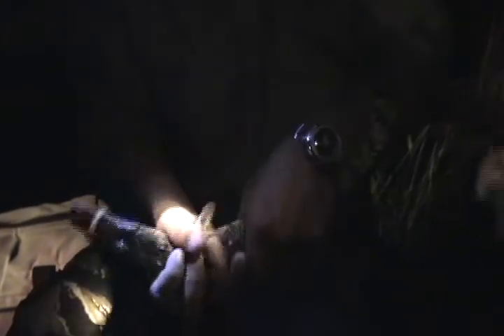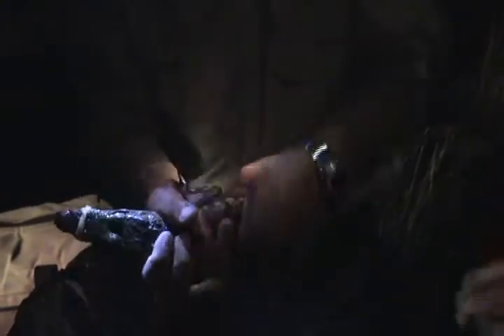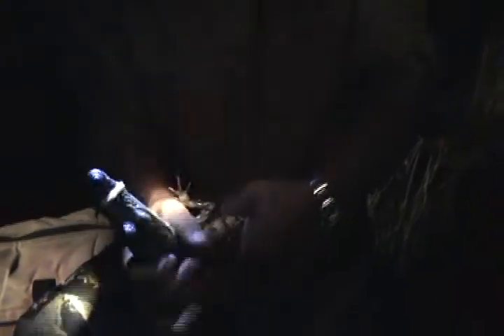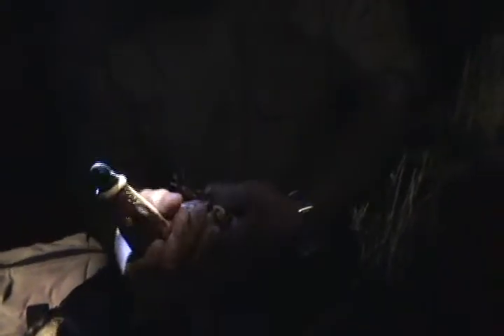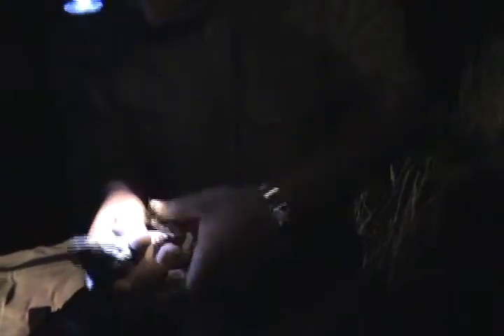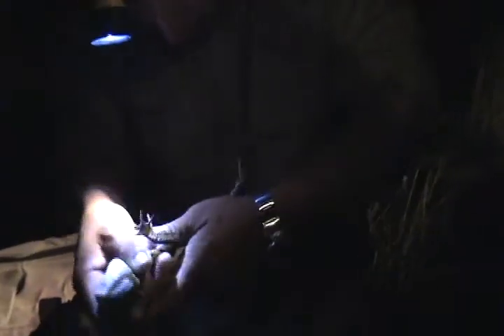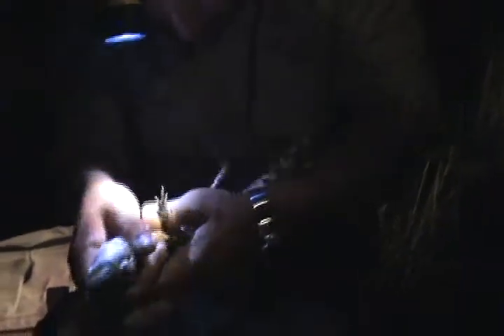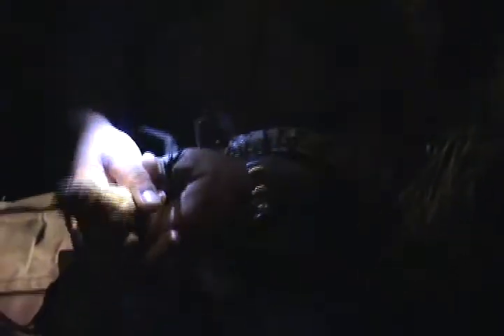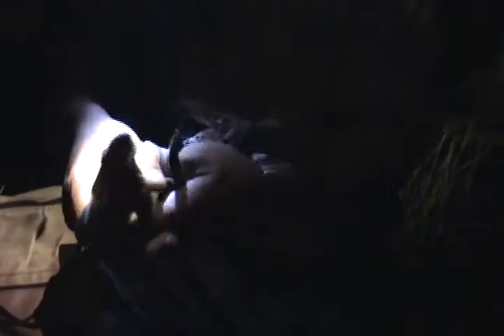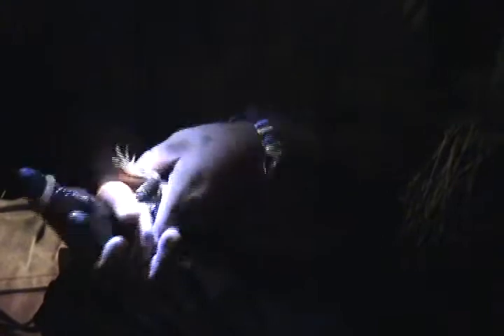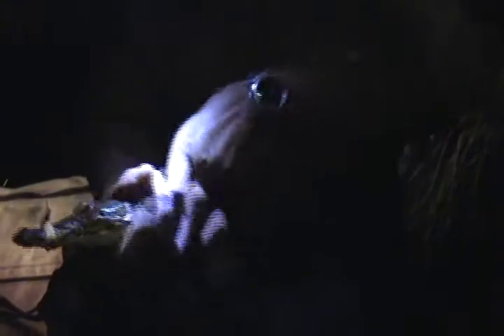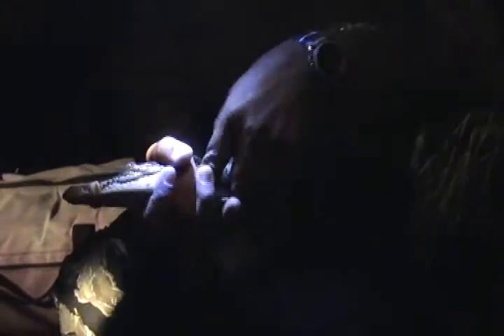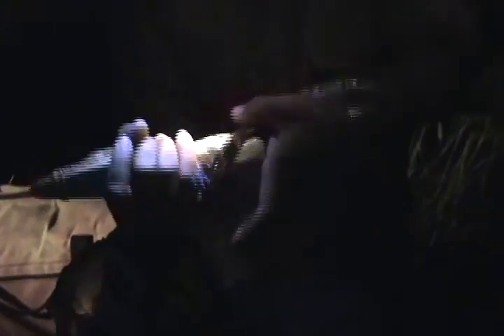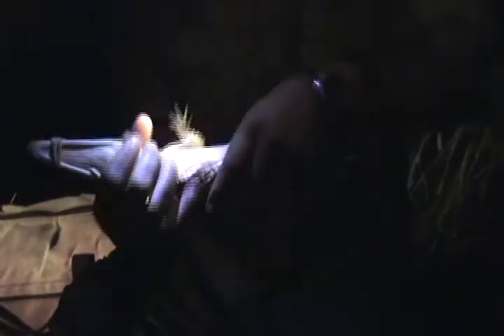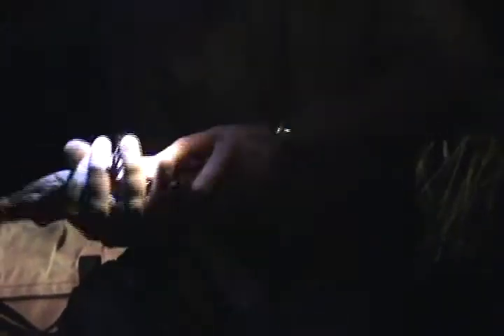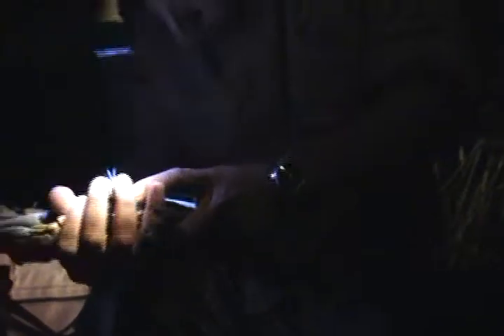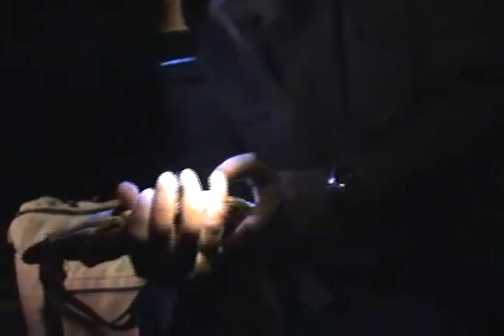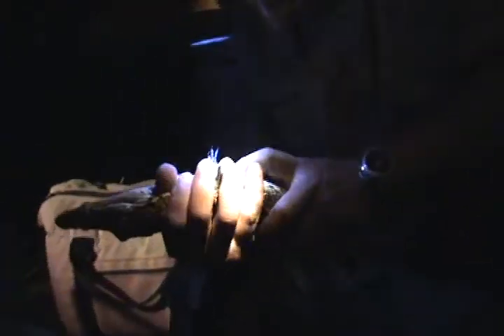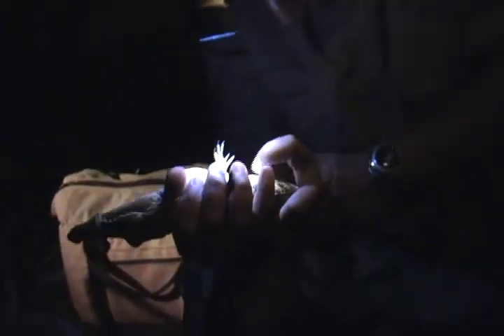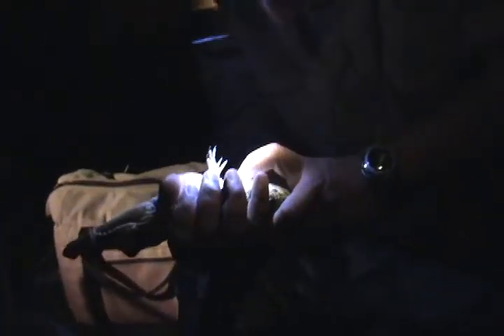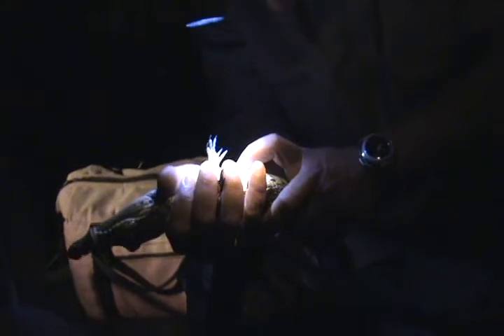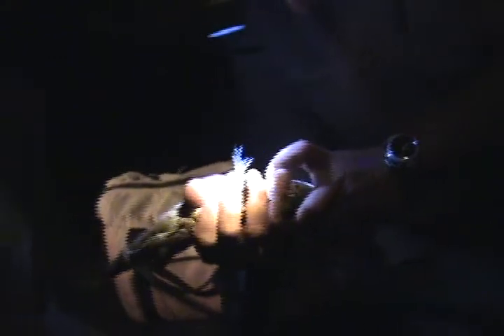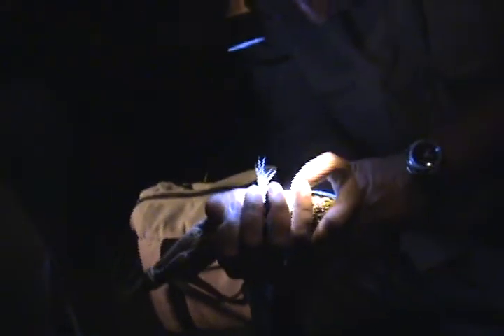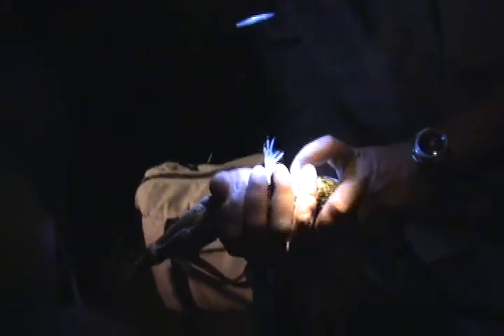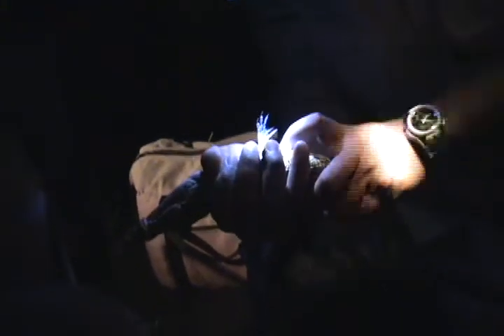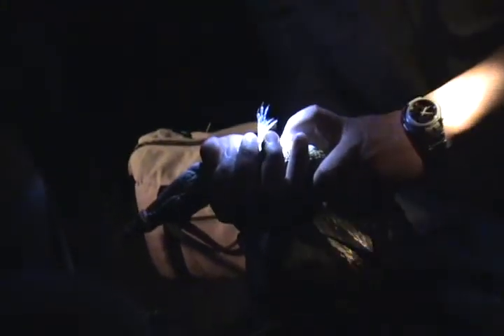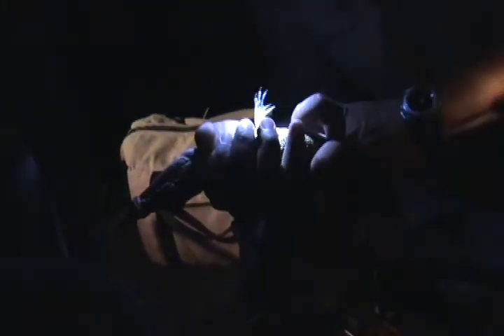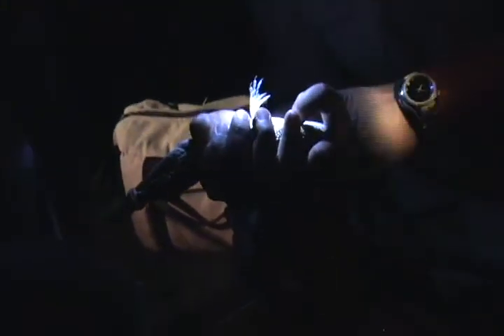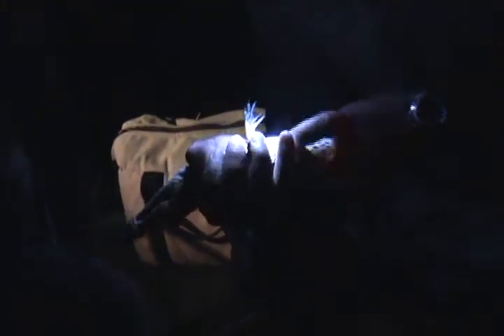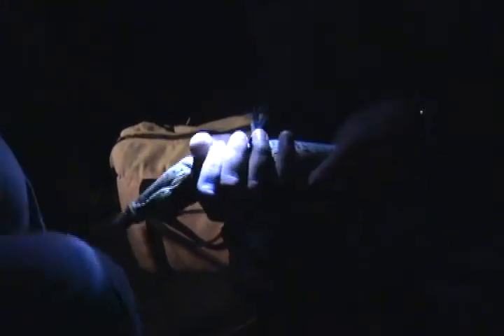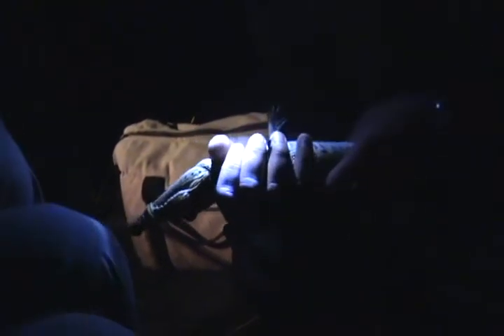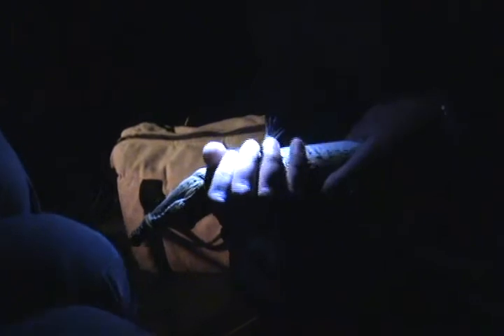Look at him. If you look carefully around his body, you will see a lot of dots here. Look at these dots on the scales here. These are what they call sentient organs.